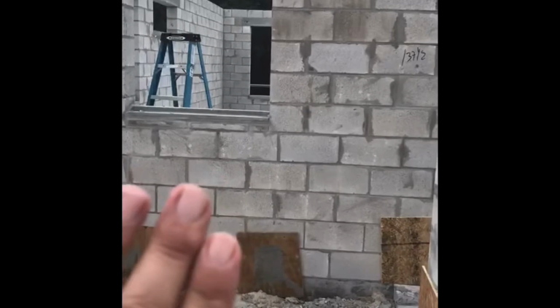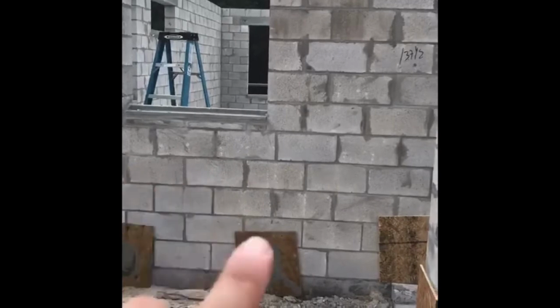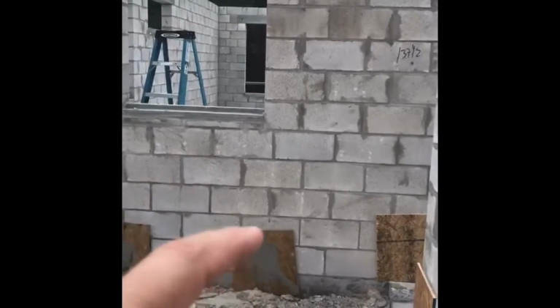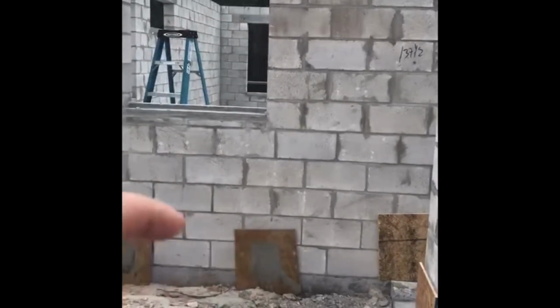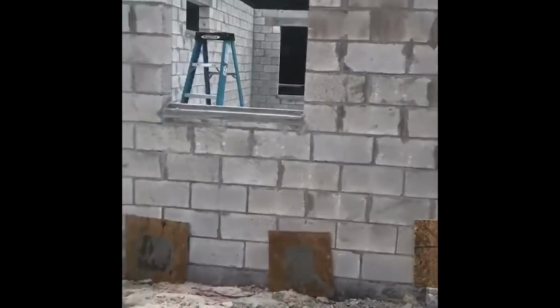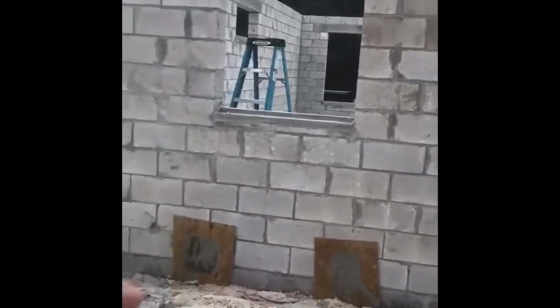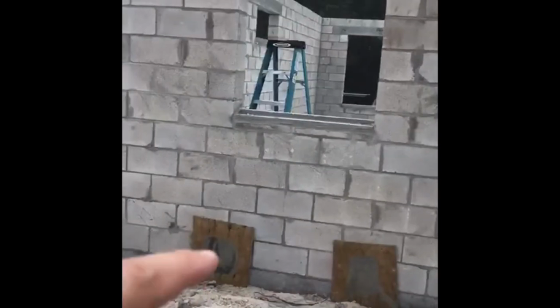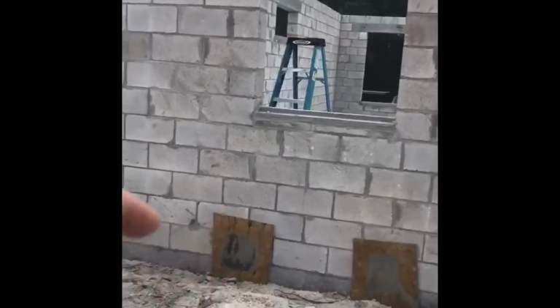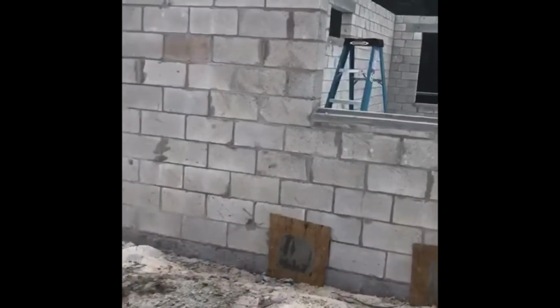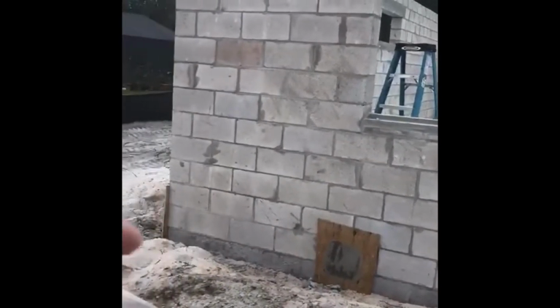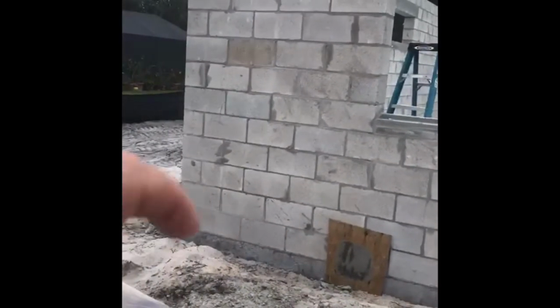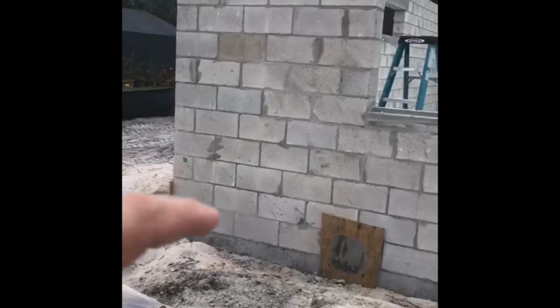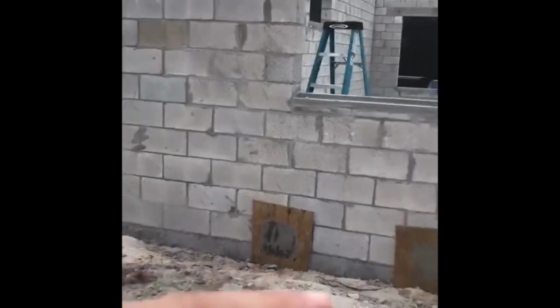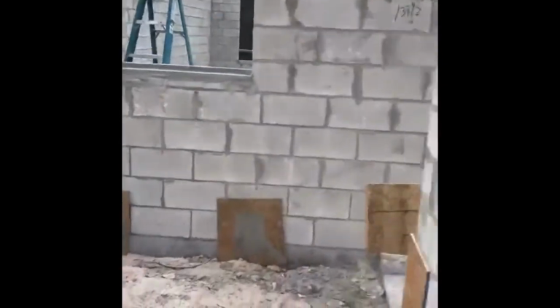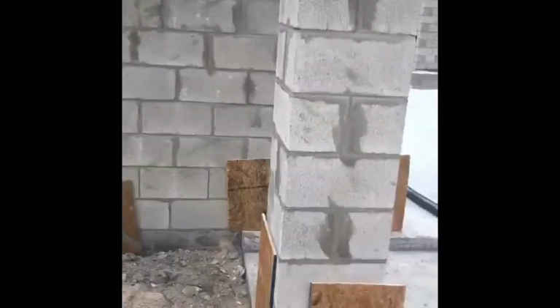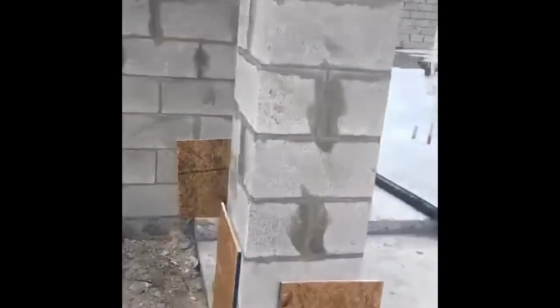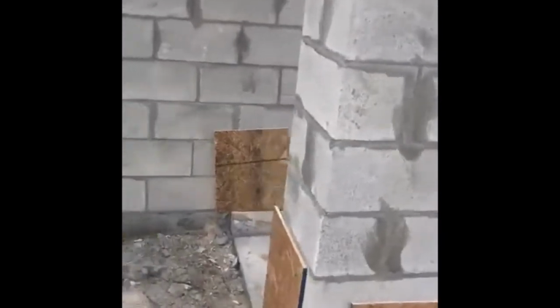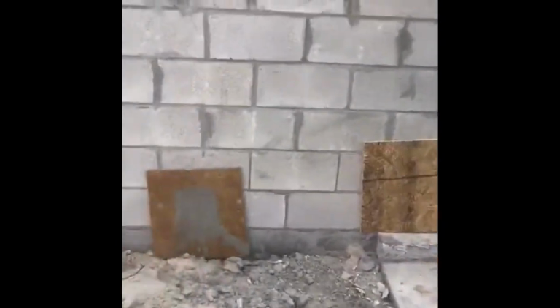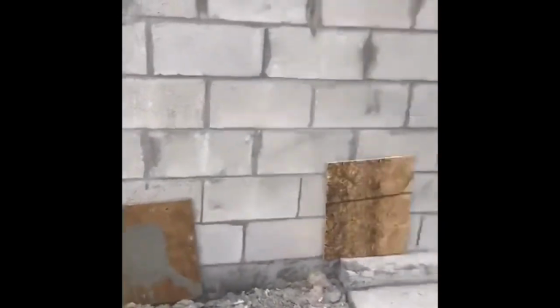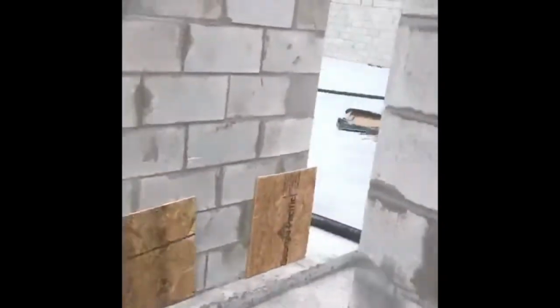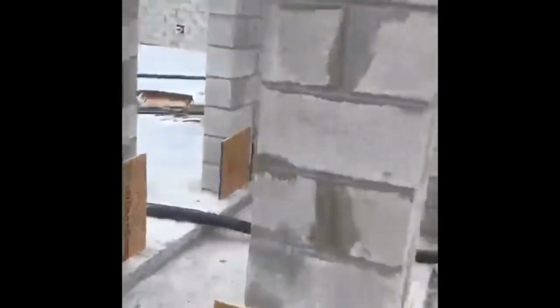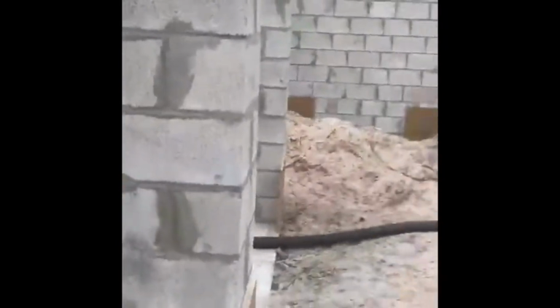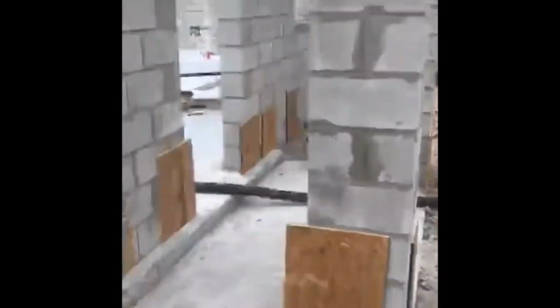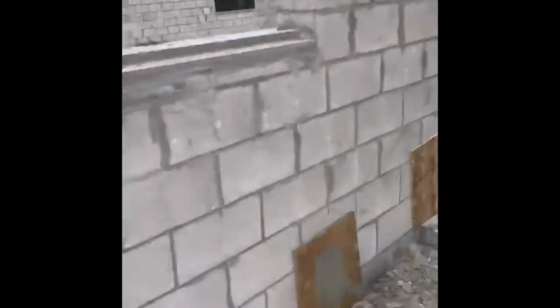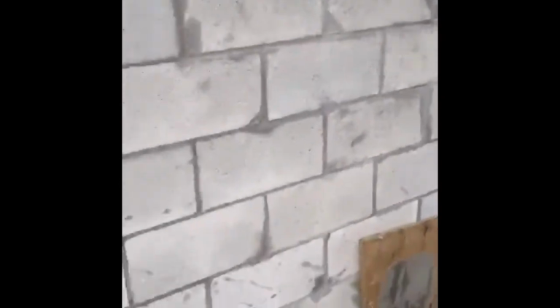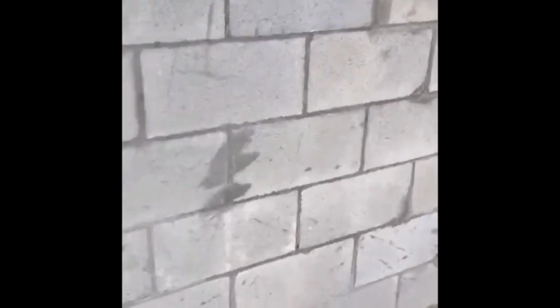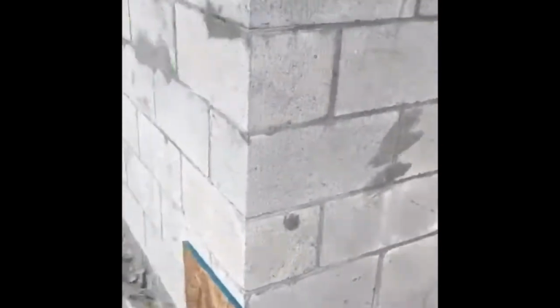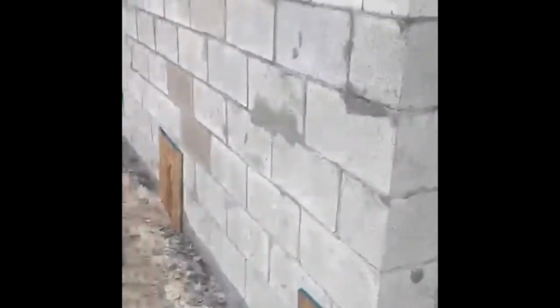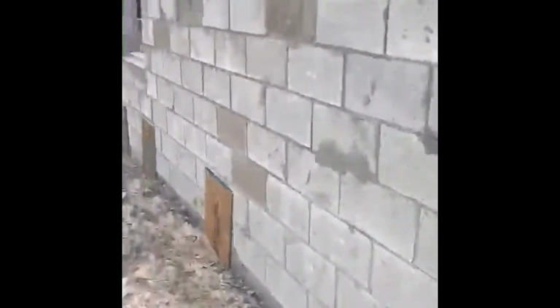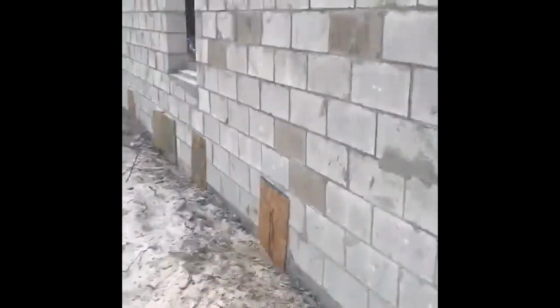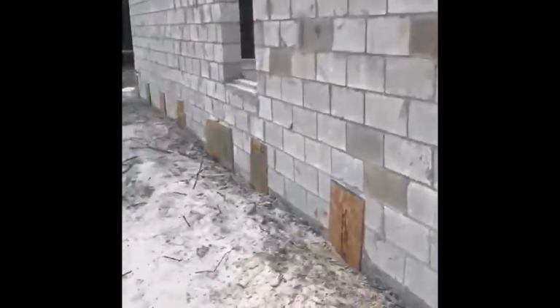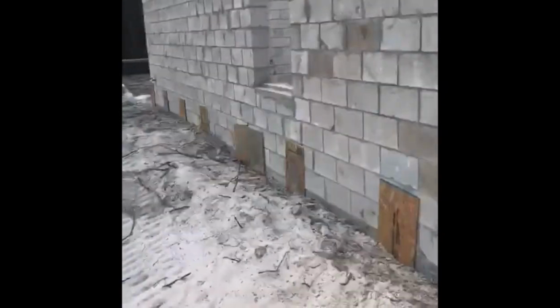Once it dries, they'll come back tomorrow and peel those off of the wall. As you can see, they're all along the front. They're in the columns. They're along the side of the home, all around the perimeter.